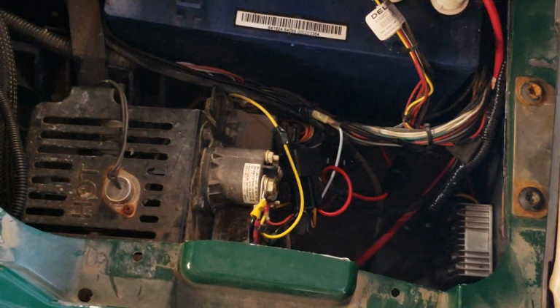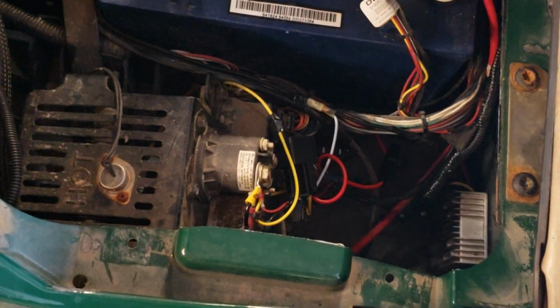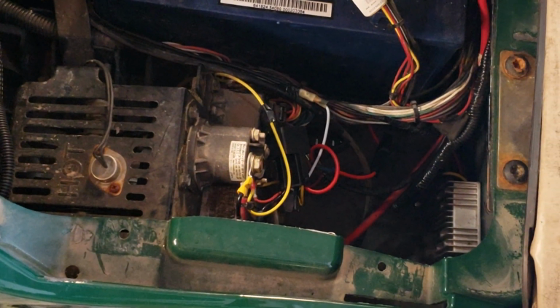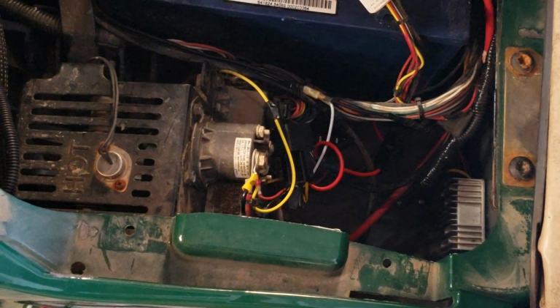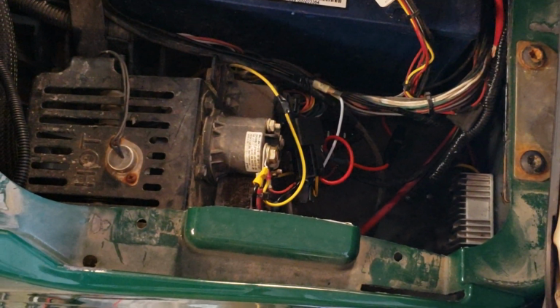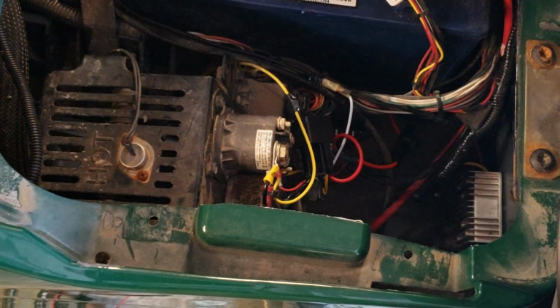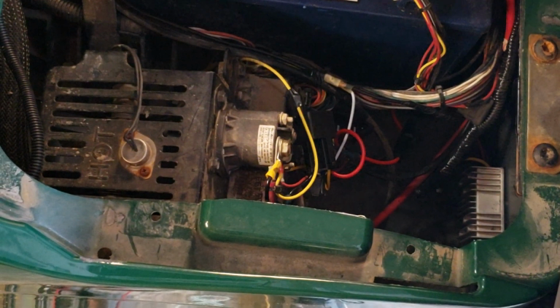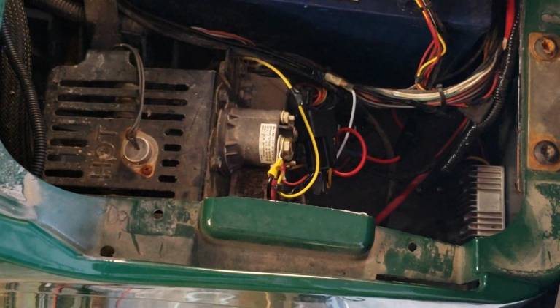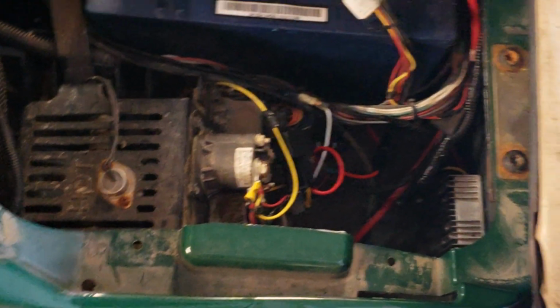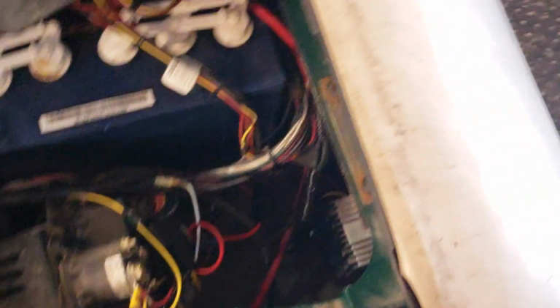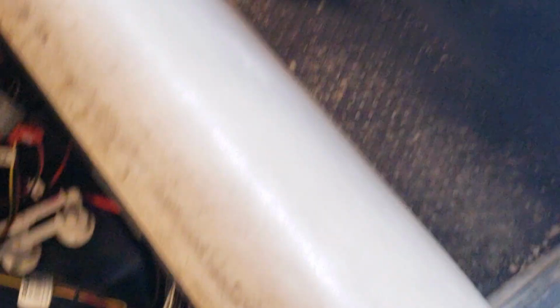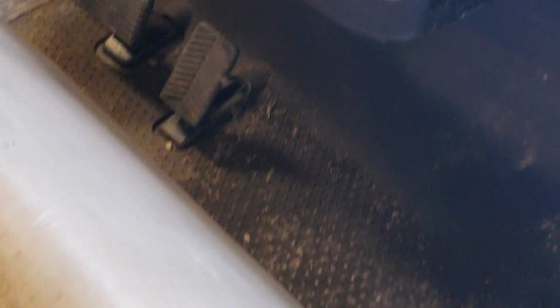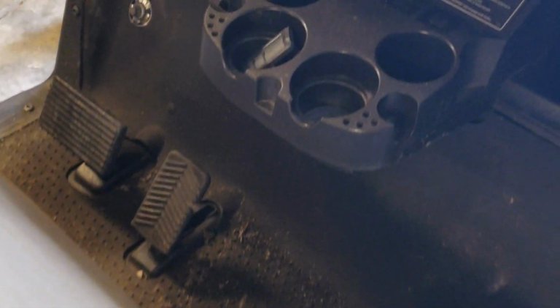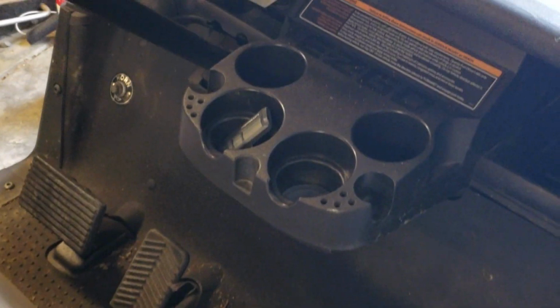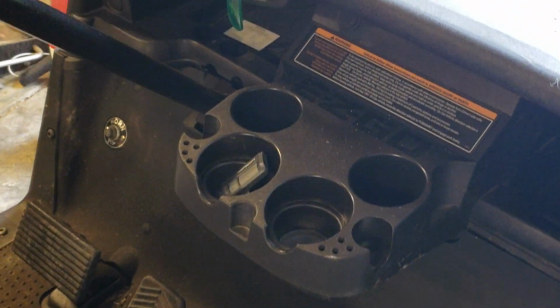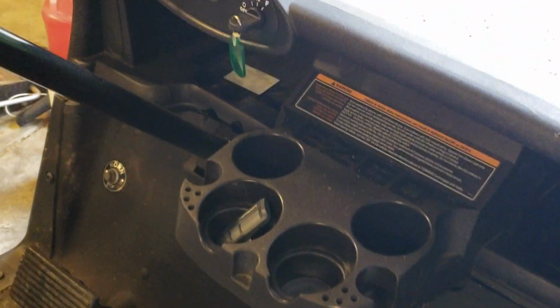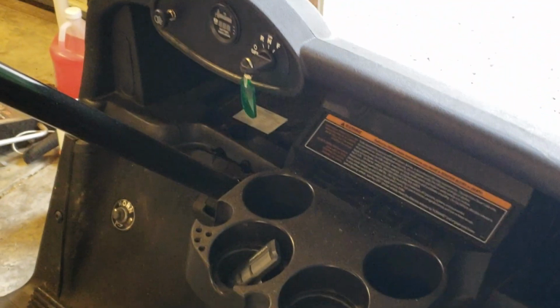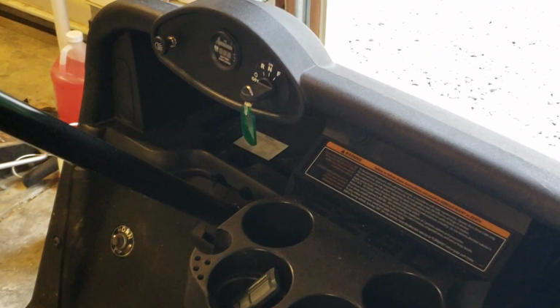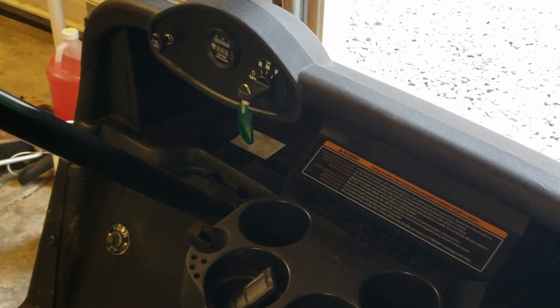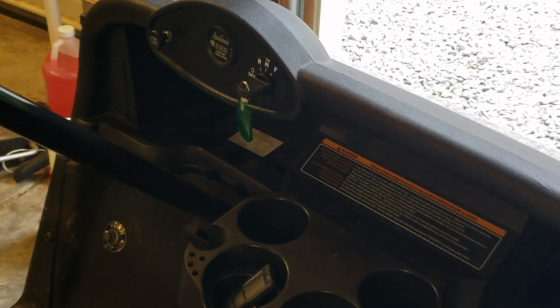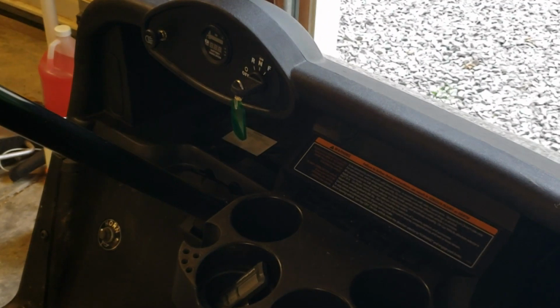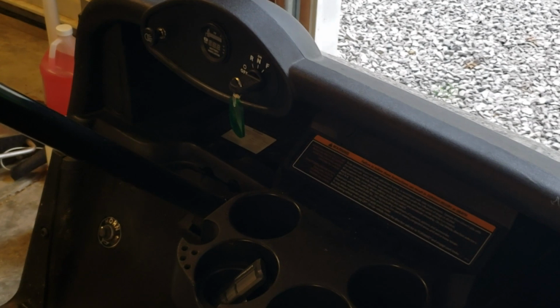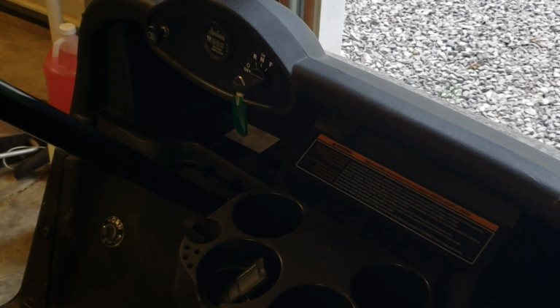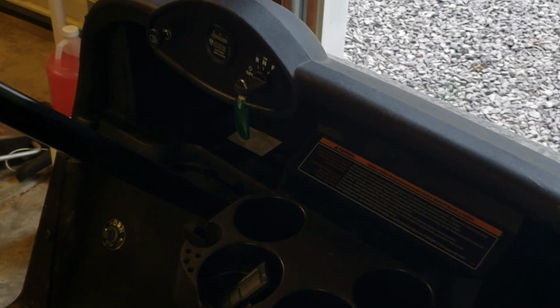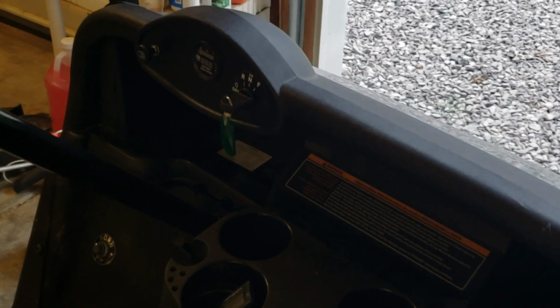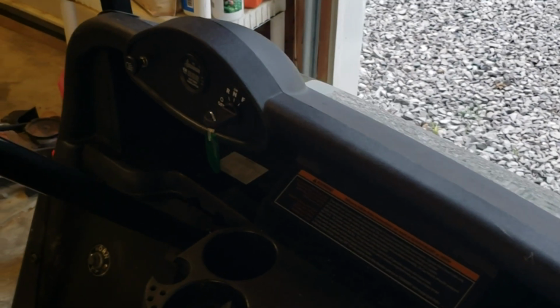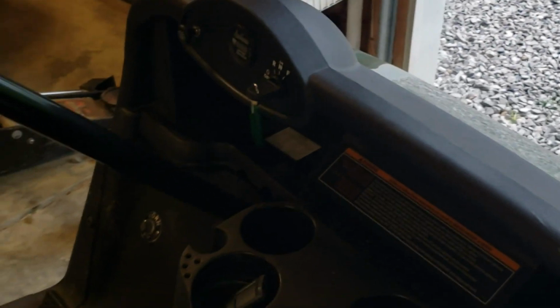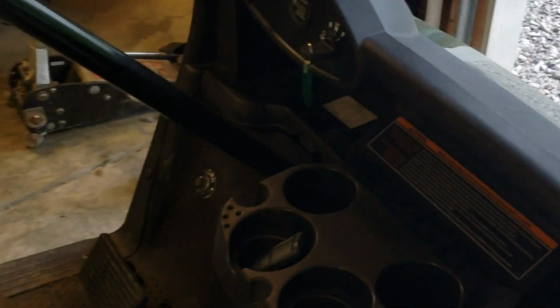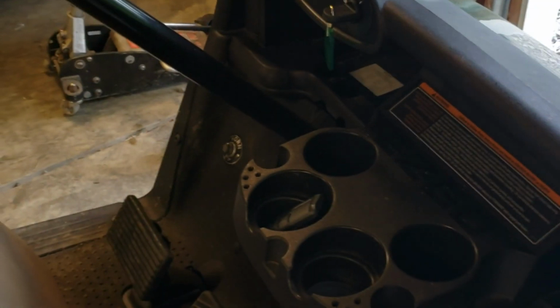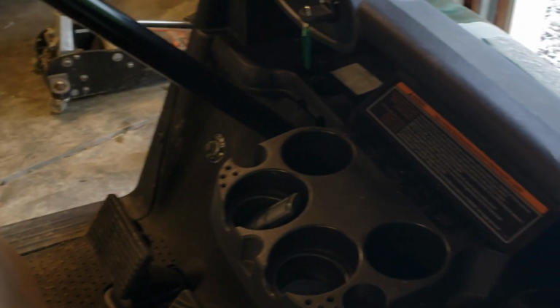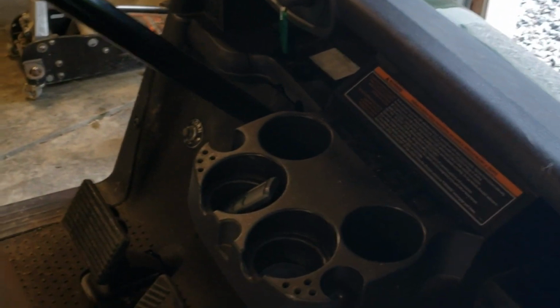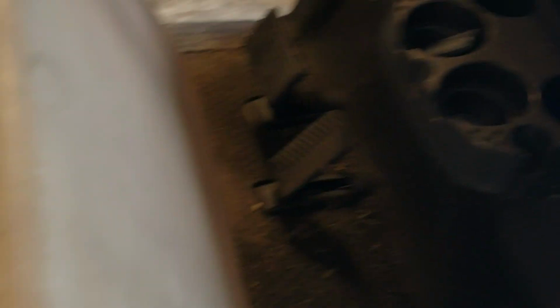This is just a quick tip for those of you with a 2008 or newer RX-V electric cart. A lot of people want to add accessories like headlights, a radio, or a horn — anything that runs on 12 volts.